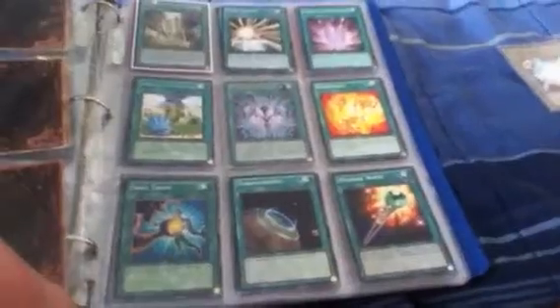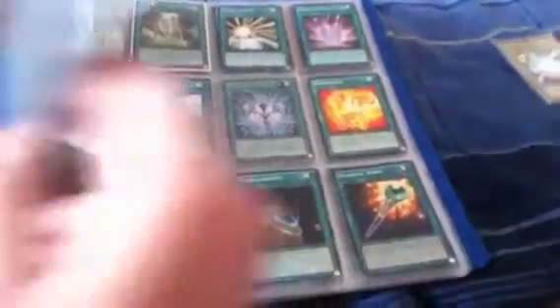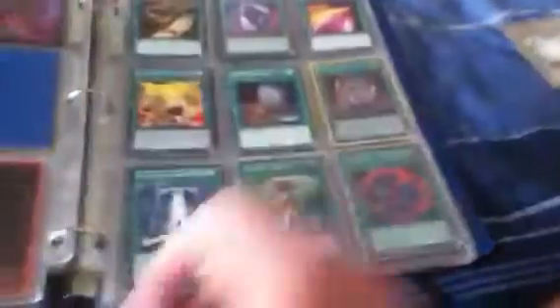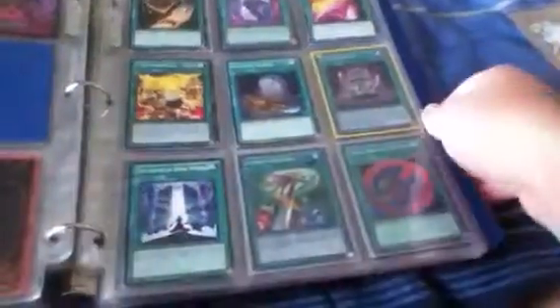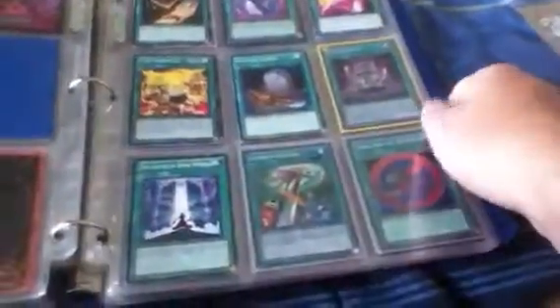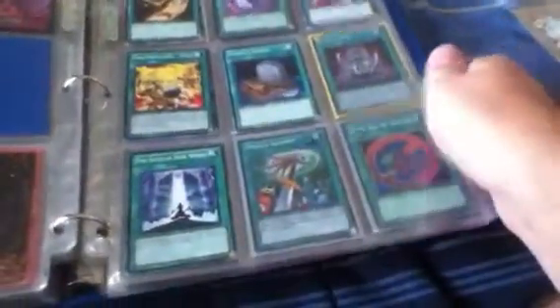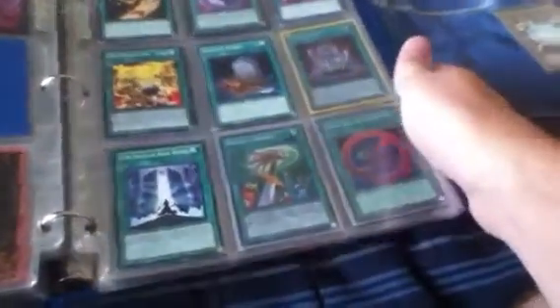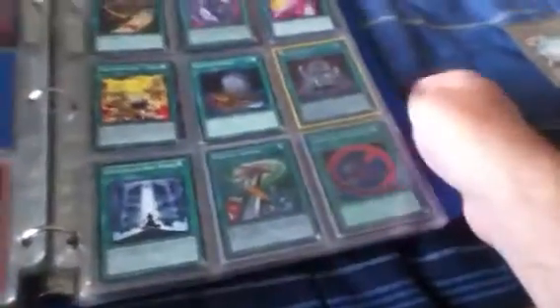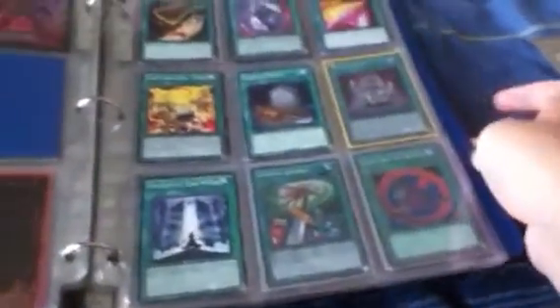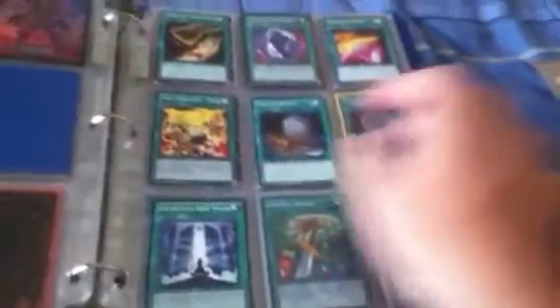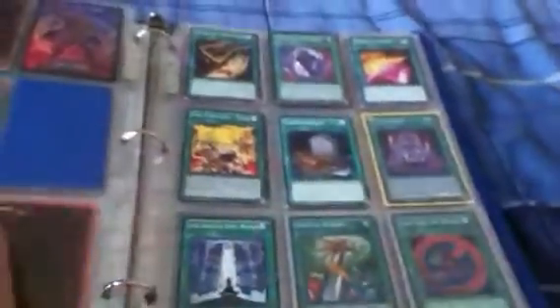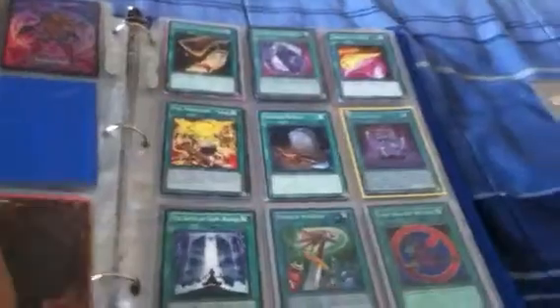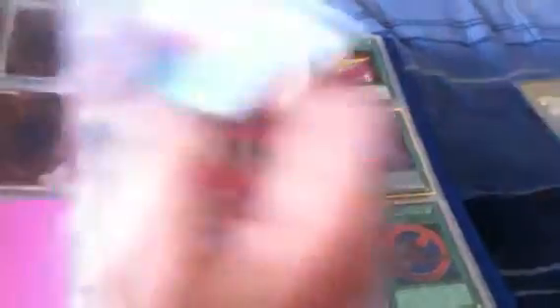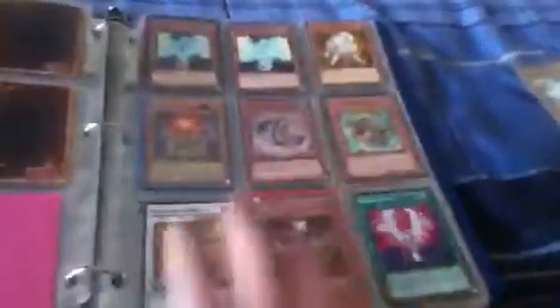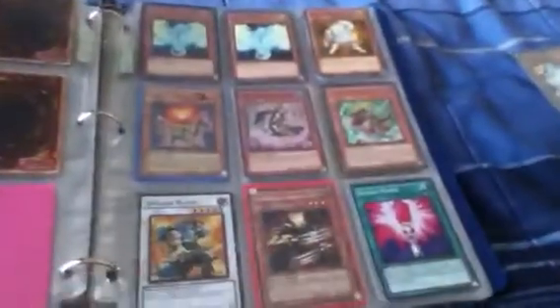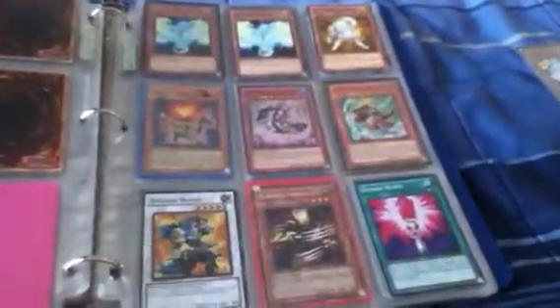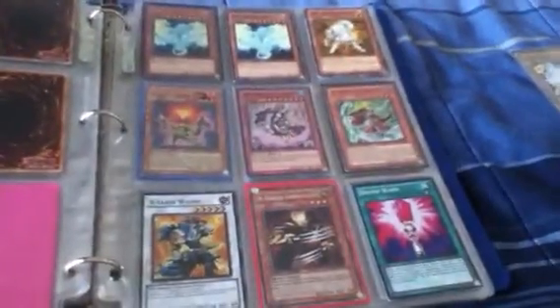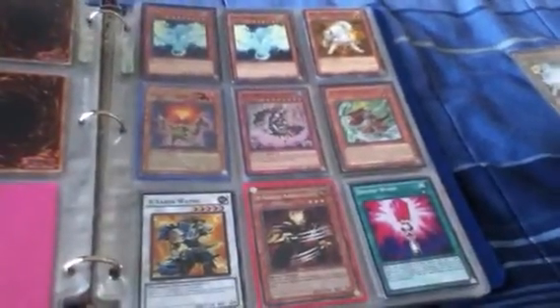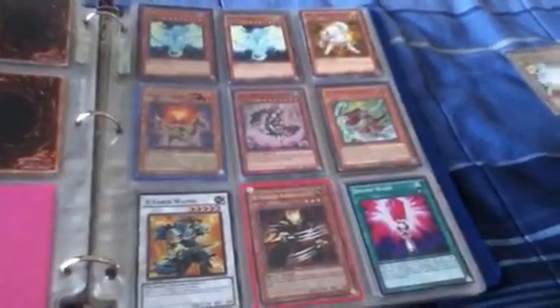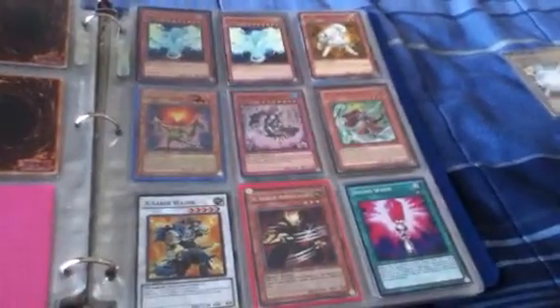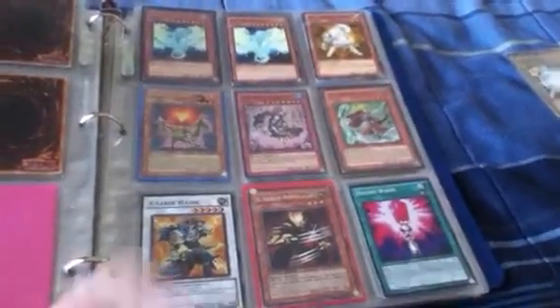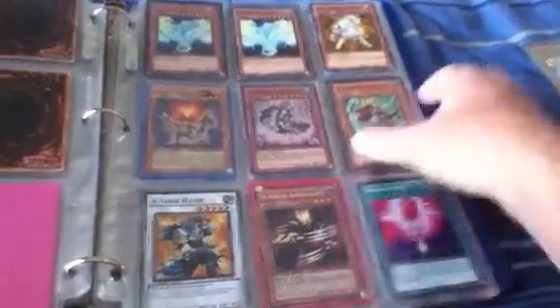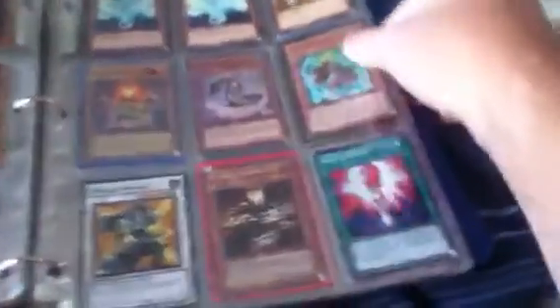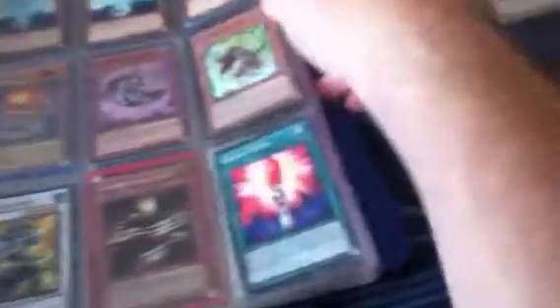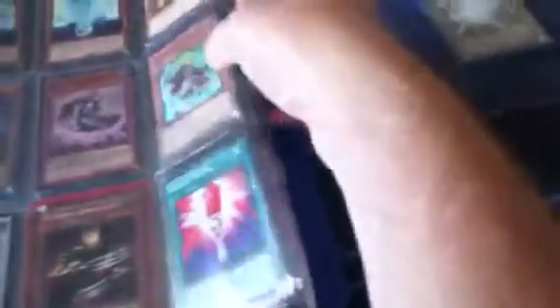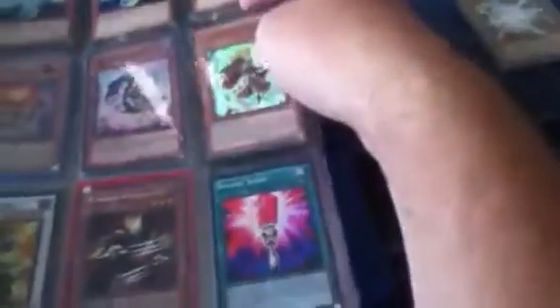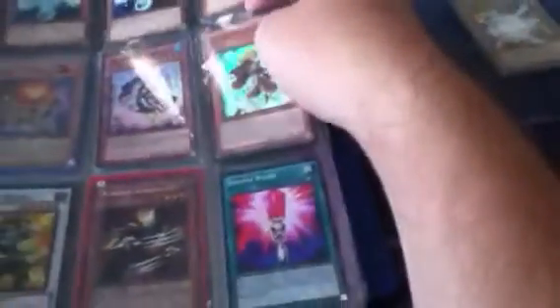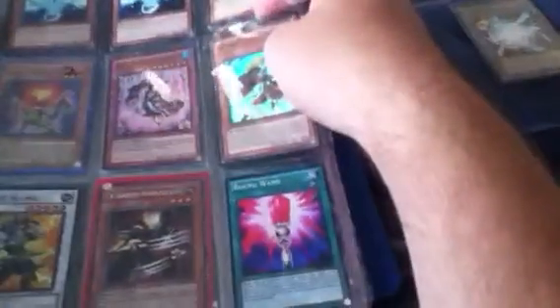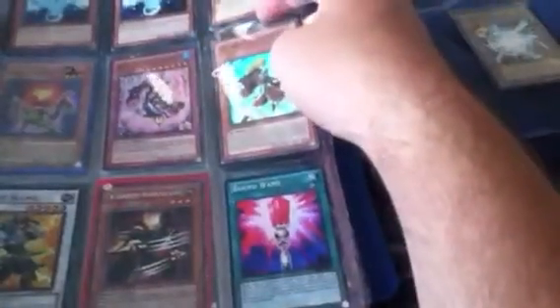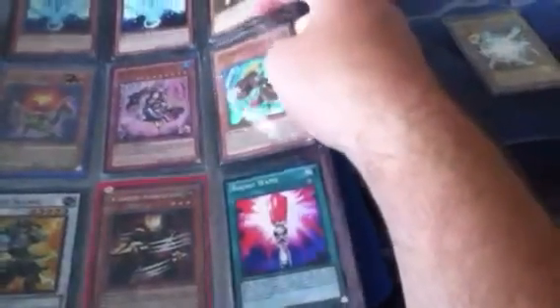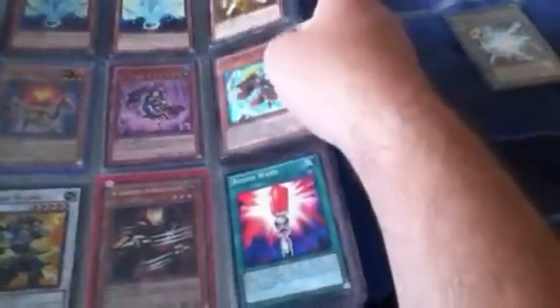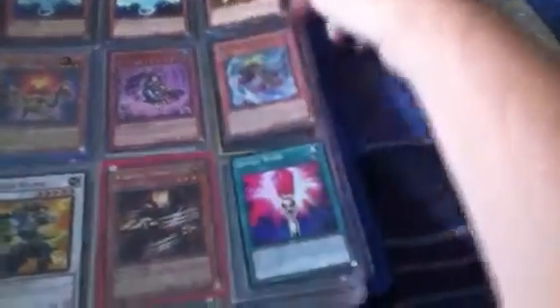My main wants are a Ghost Rare Stardust, or an ultra or secret Stardust. I do have a secret but it's misprinted — I'd like one that's not misprinted. I'm also looking for a Star Eater Quasar Dragon. The rest of my wants are on my channel under About.